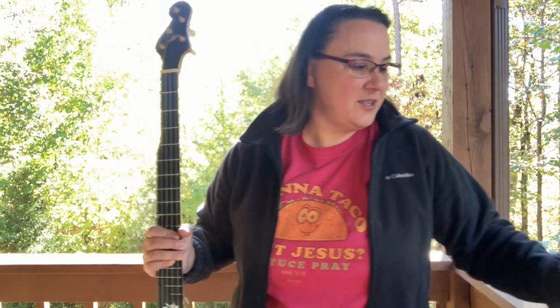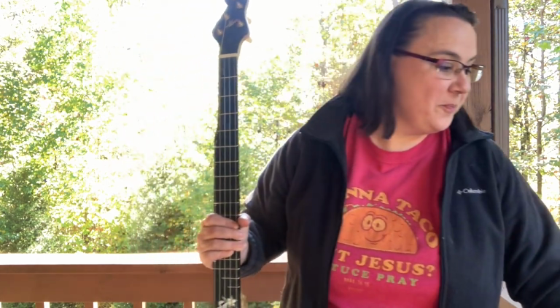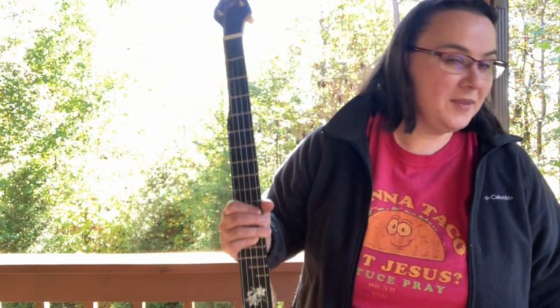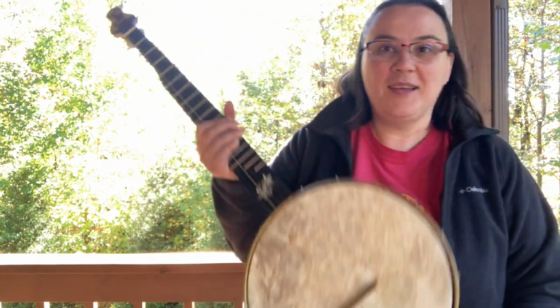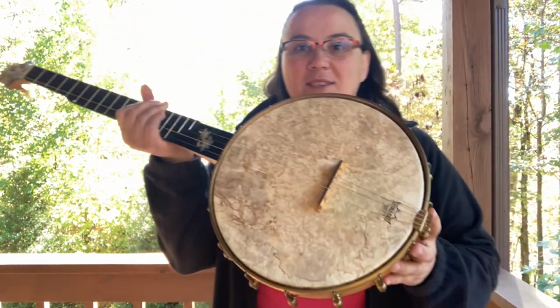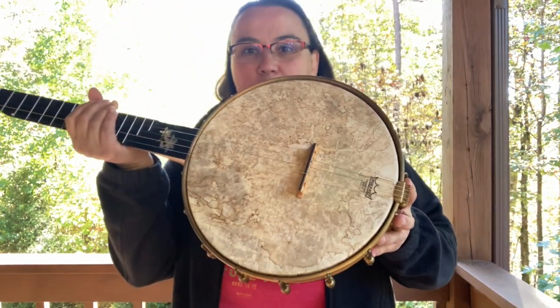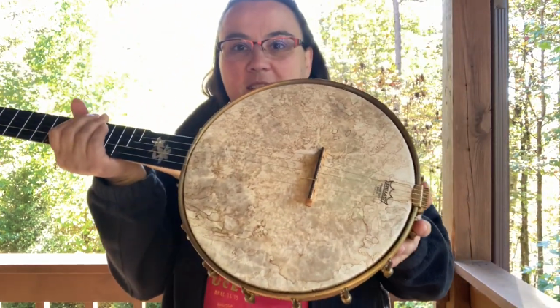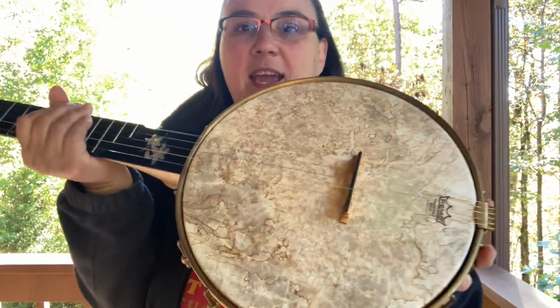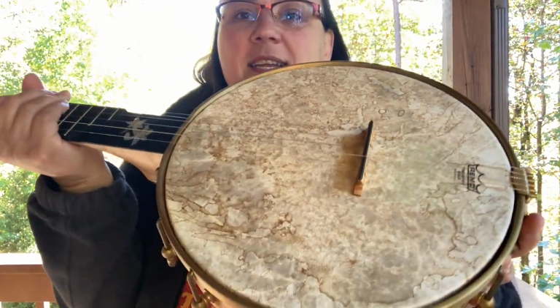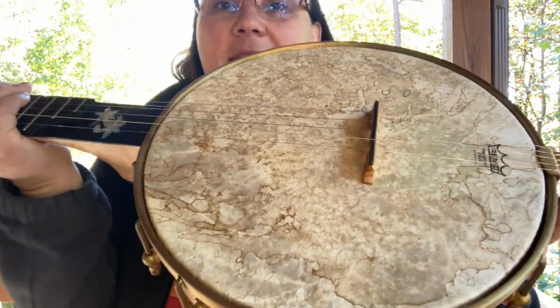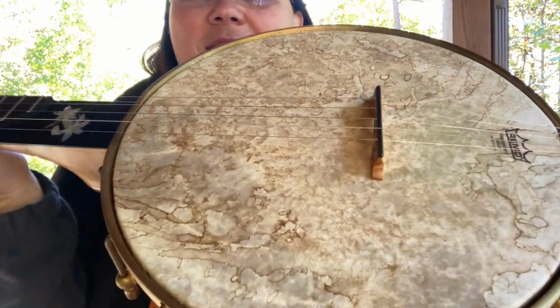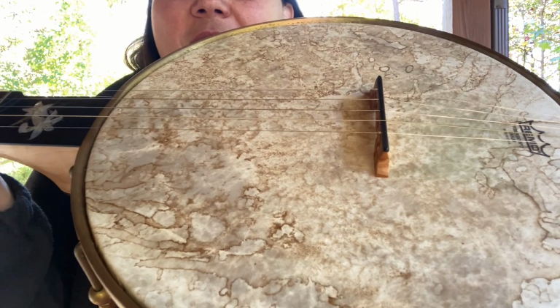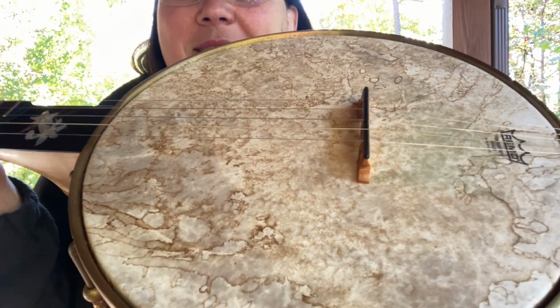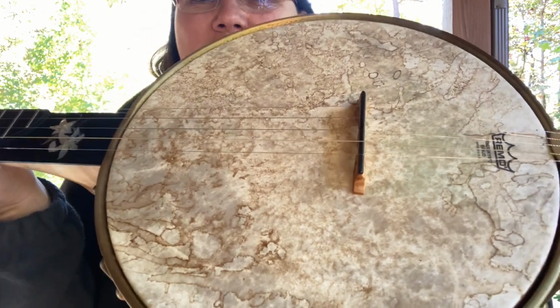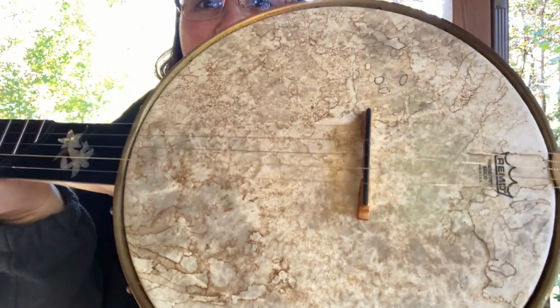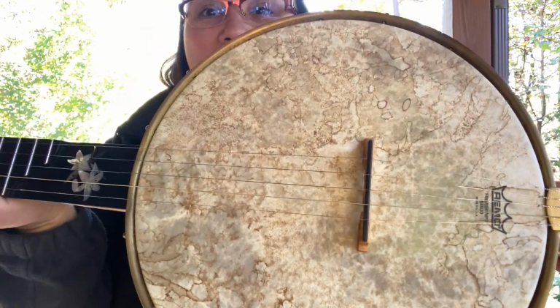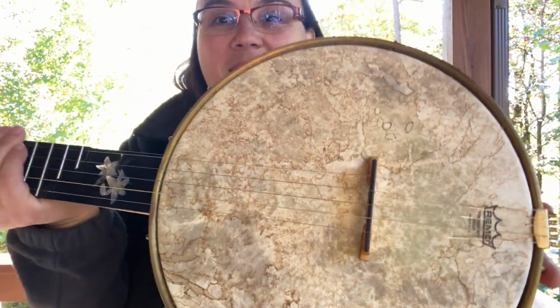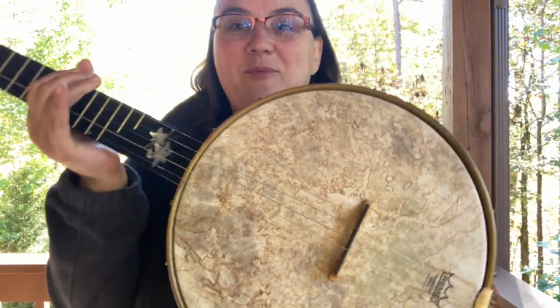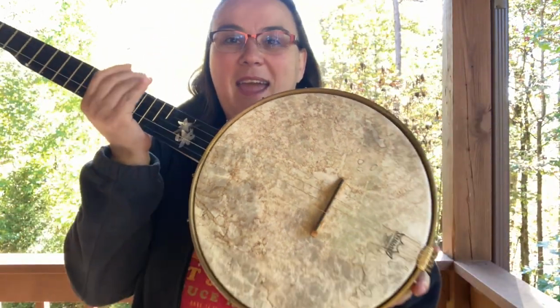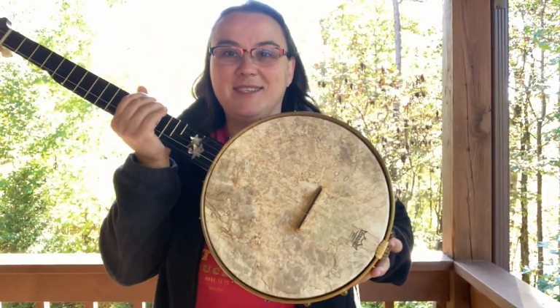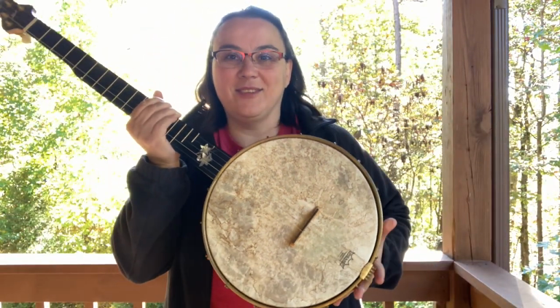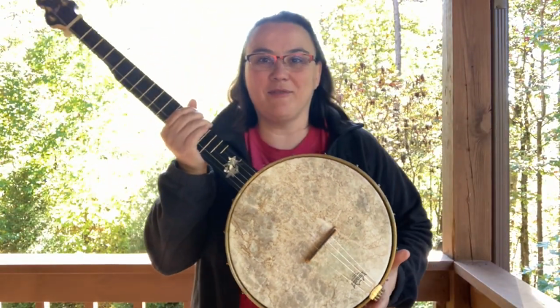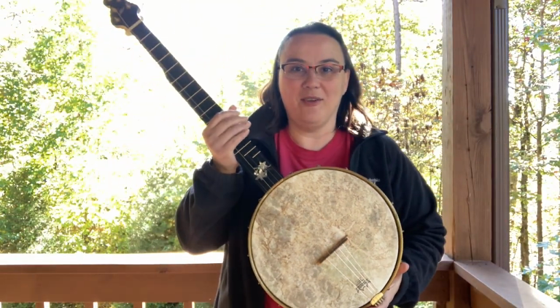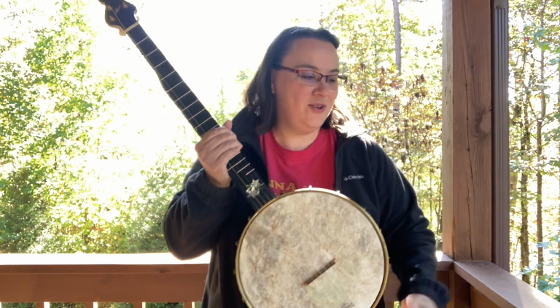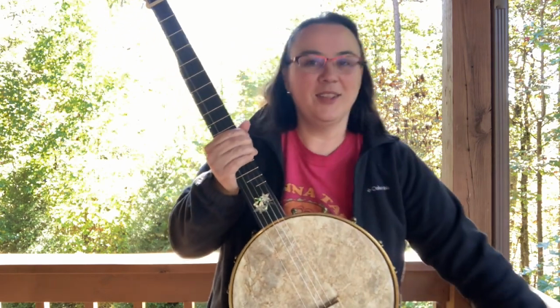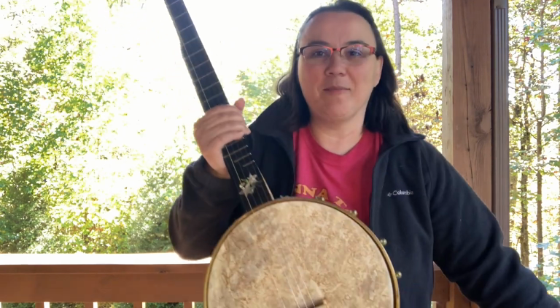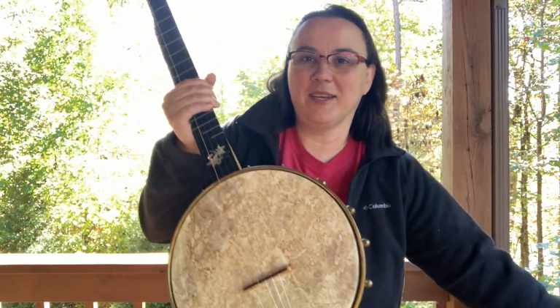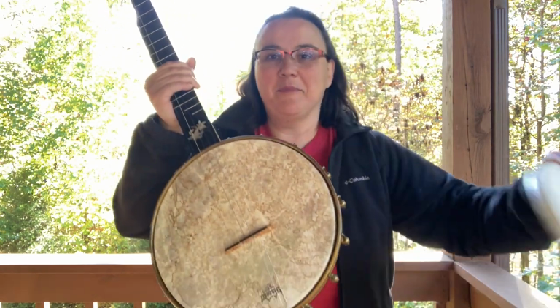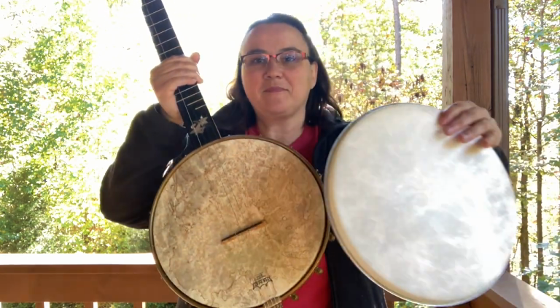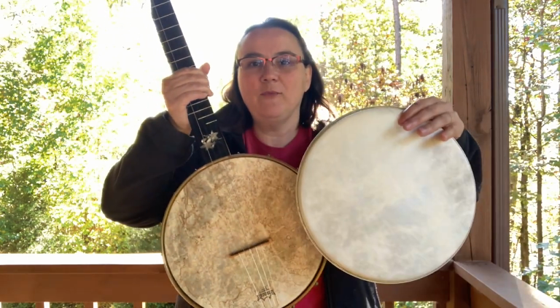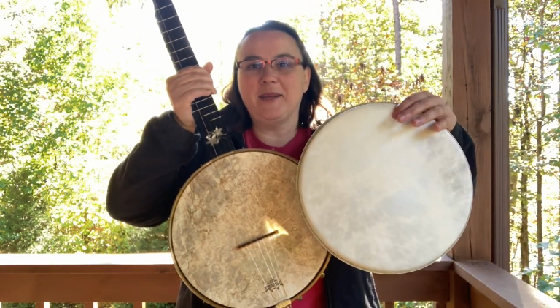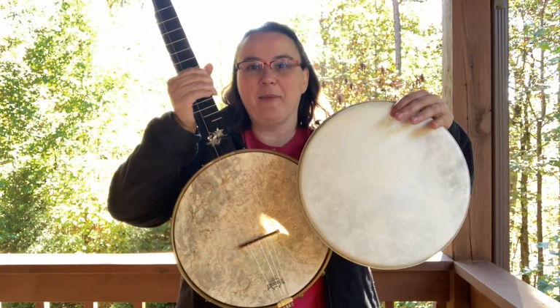So here's the finished product and I'll tell you how I did it. I think it looks awesome — it really adds to the overall look in my opinion, but without spending all that money.